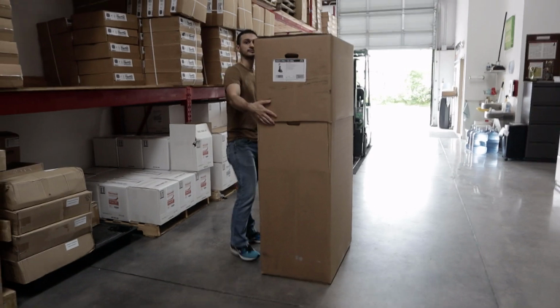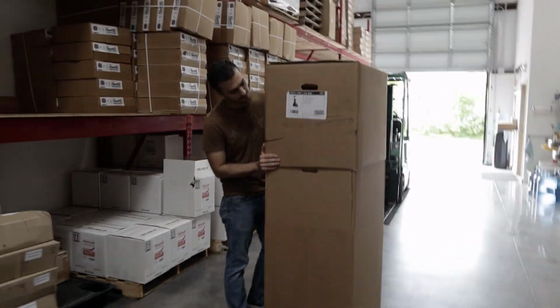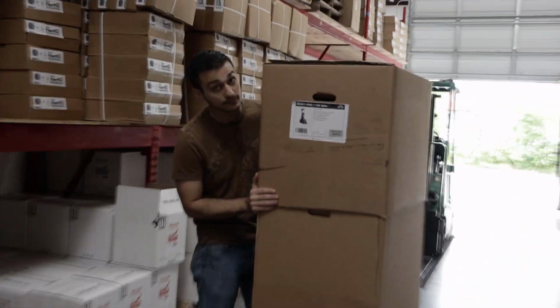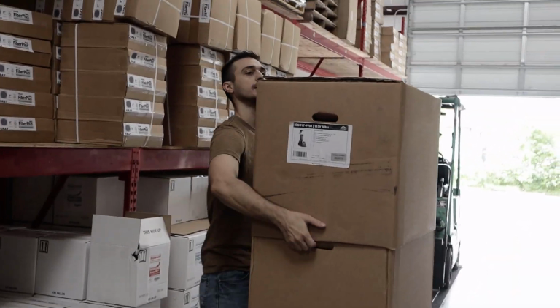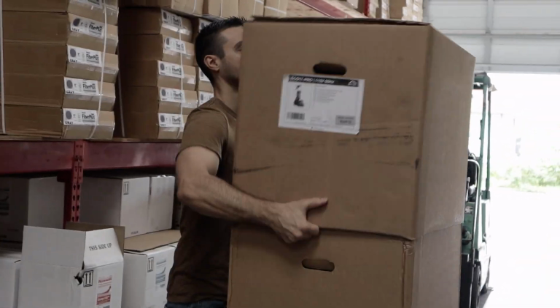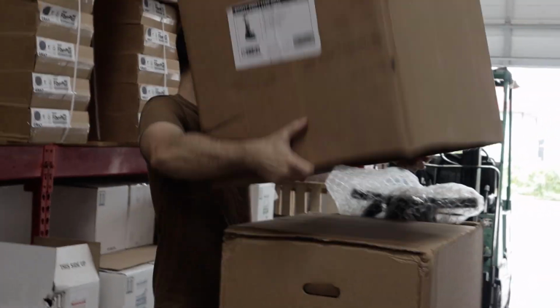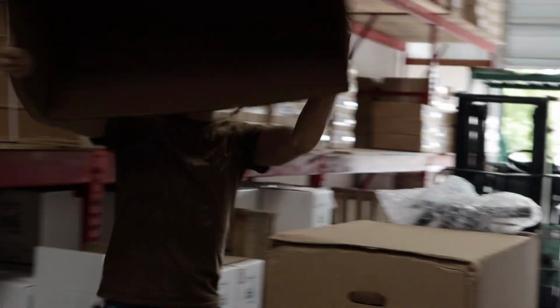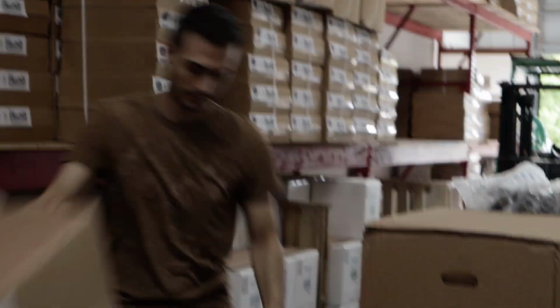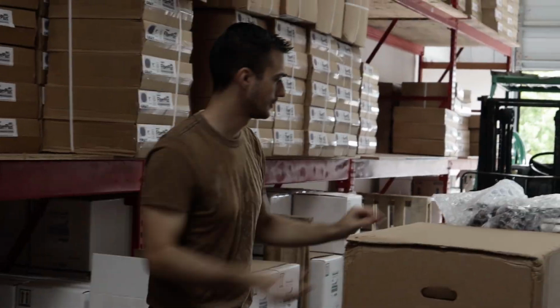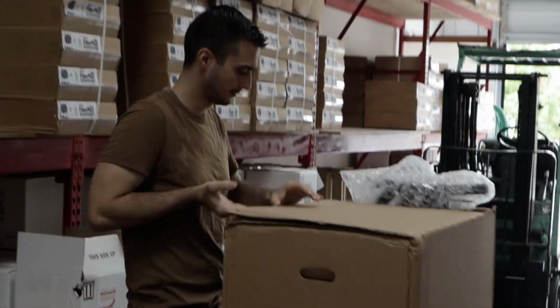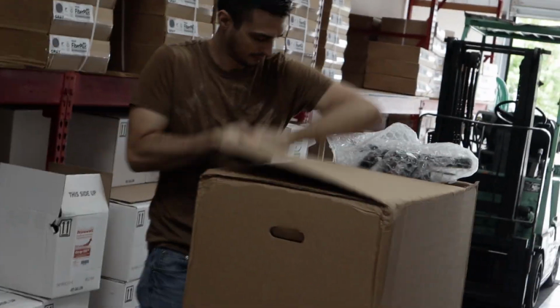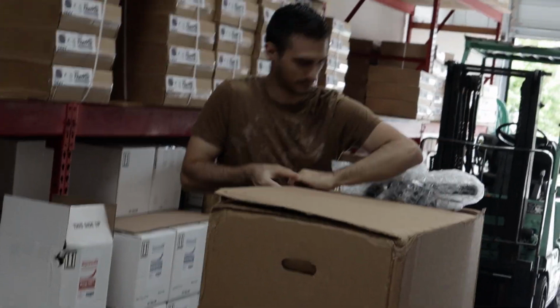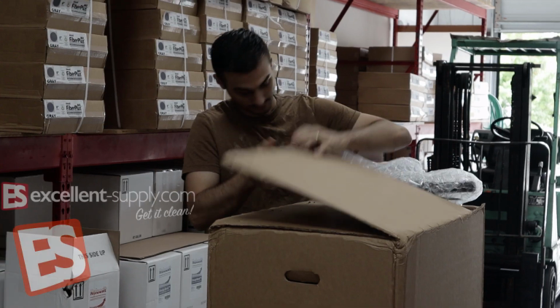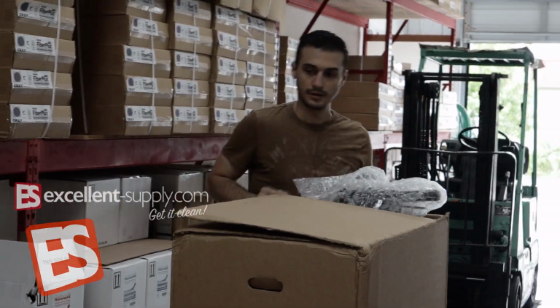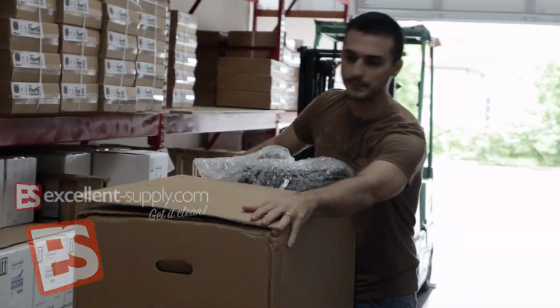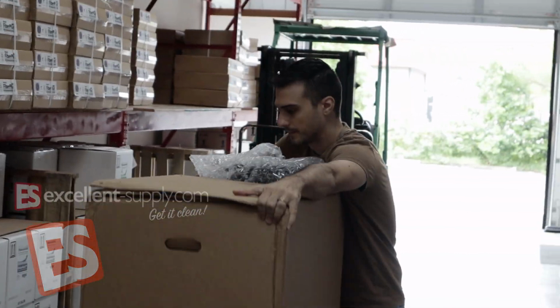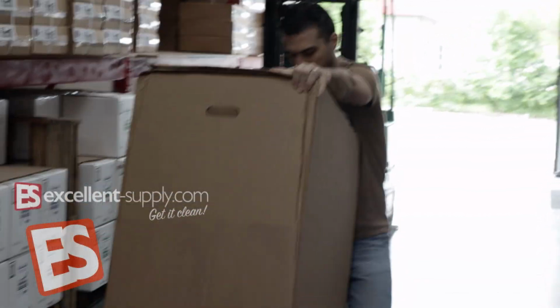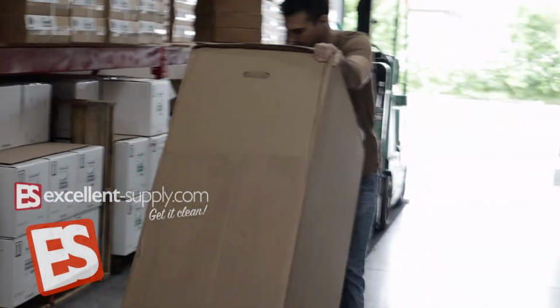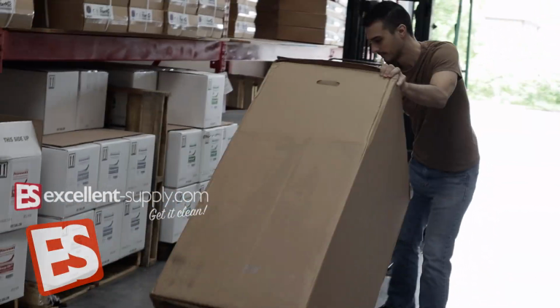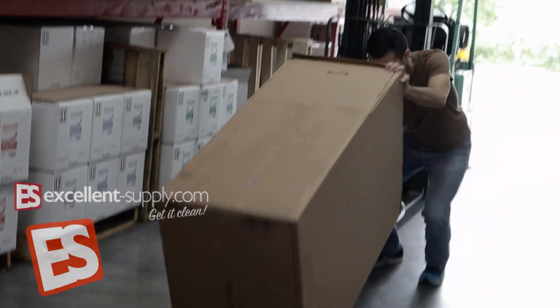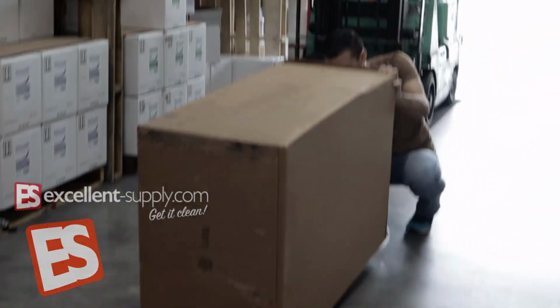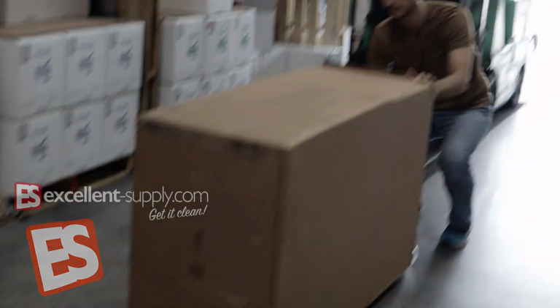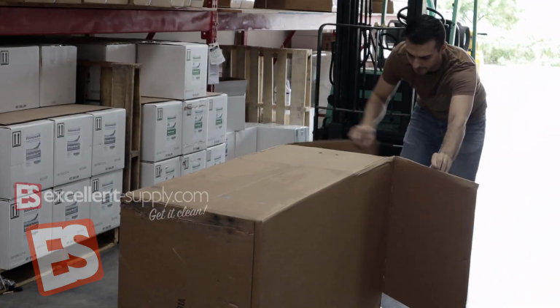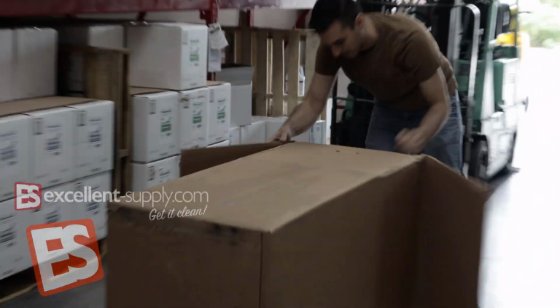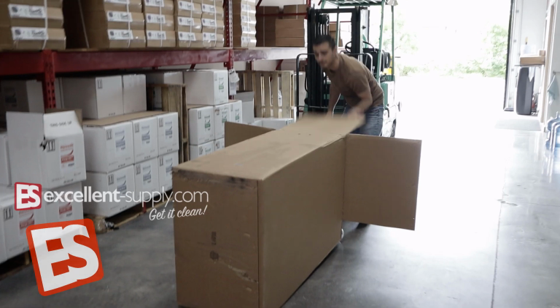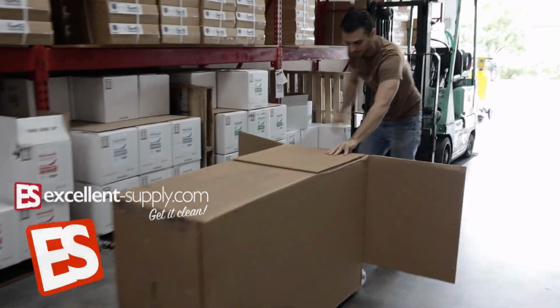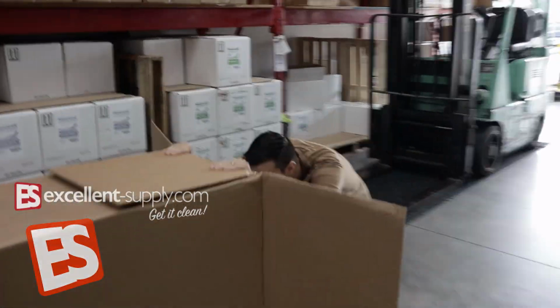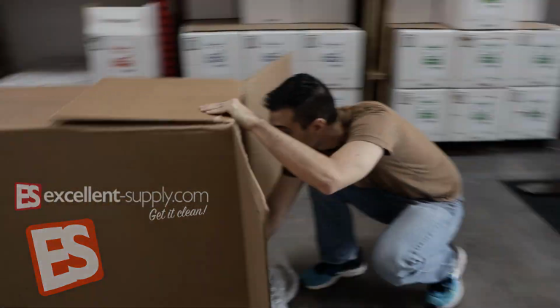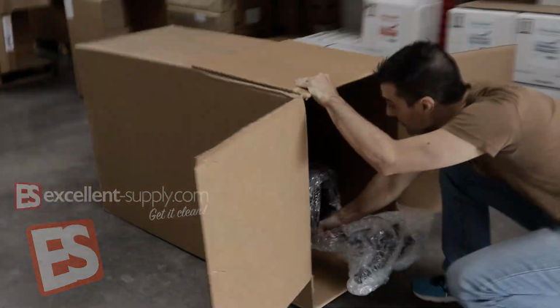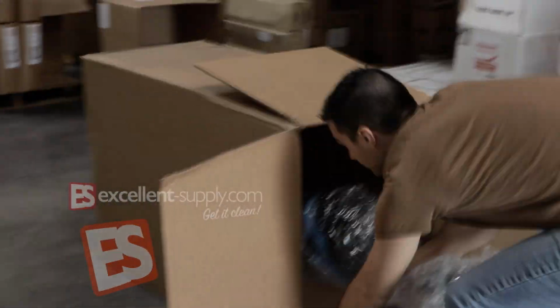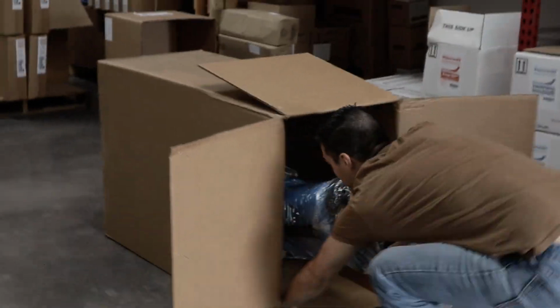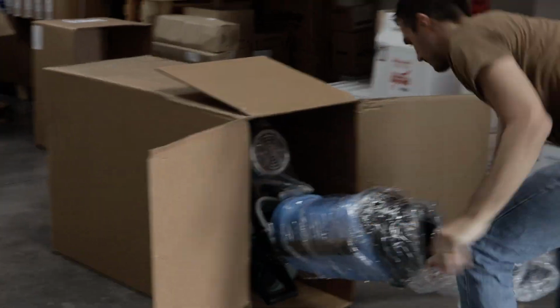The new Mighty Eco Pro 17s have come in to Excellent Supply and today we're unboxing one so we can give you a little walk around and show you what this machine is all about. Have a look — I think you're gonna like it.